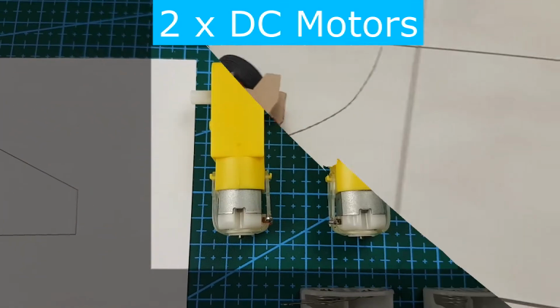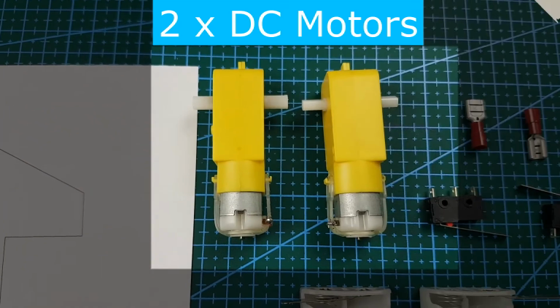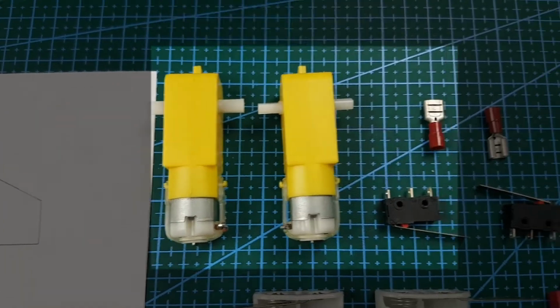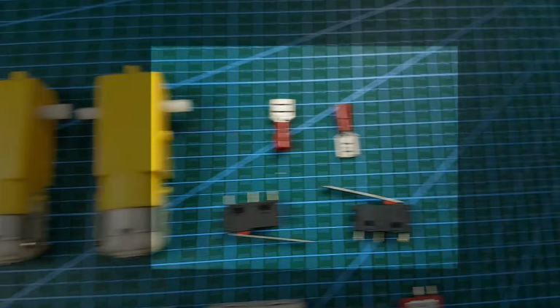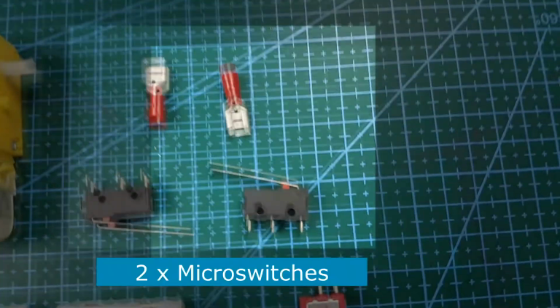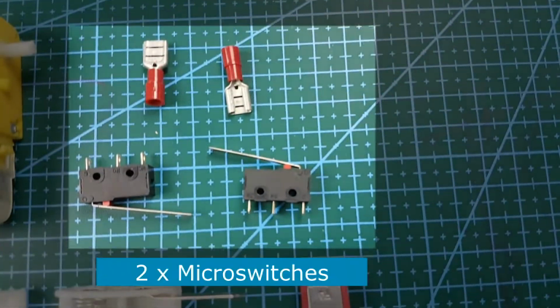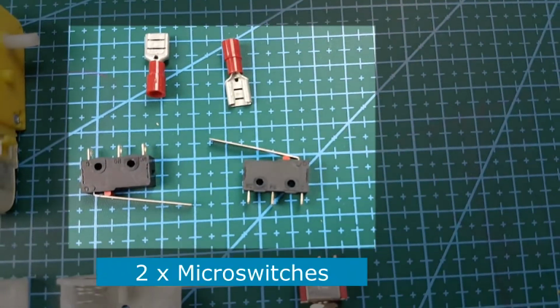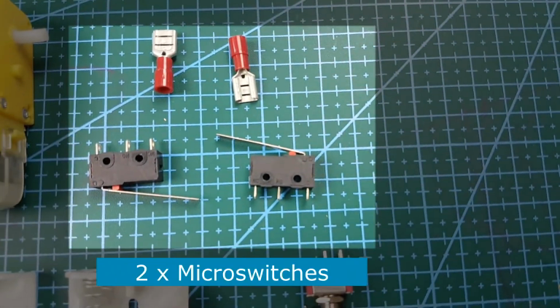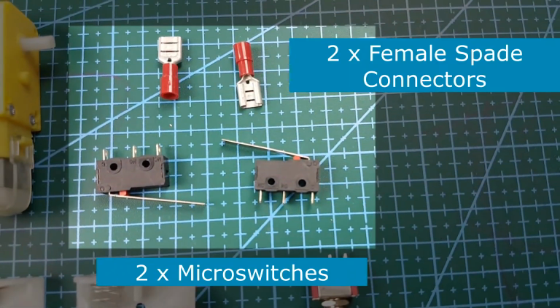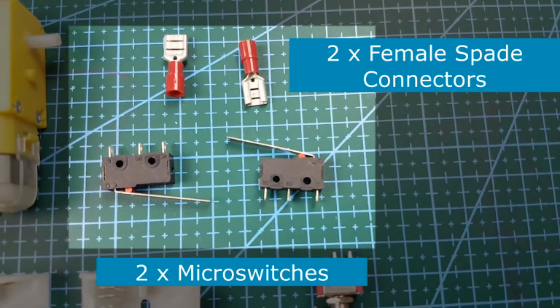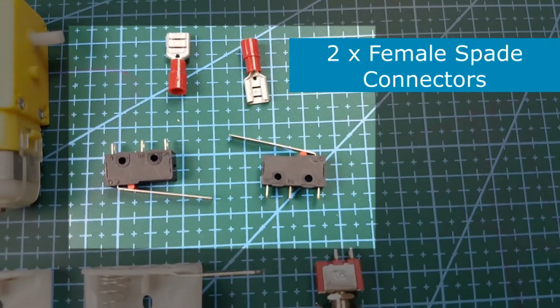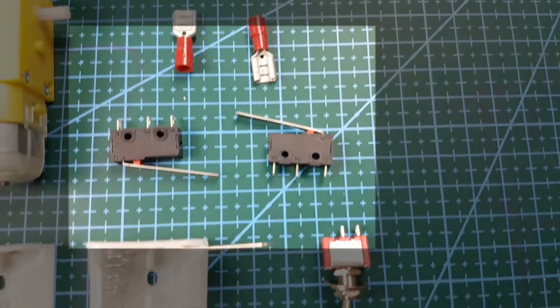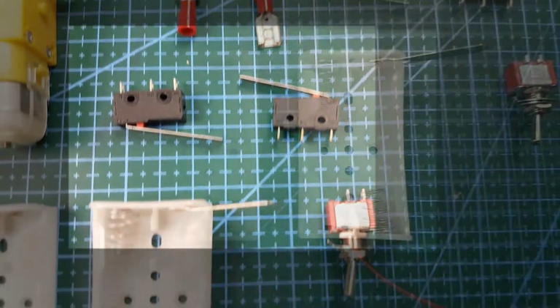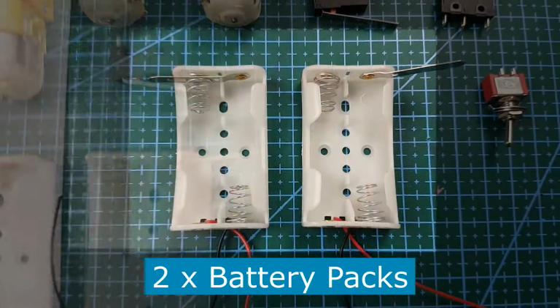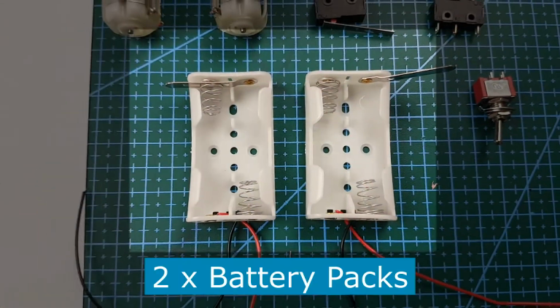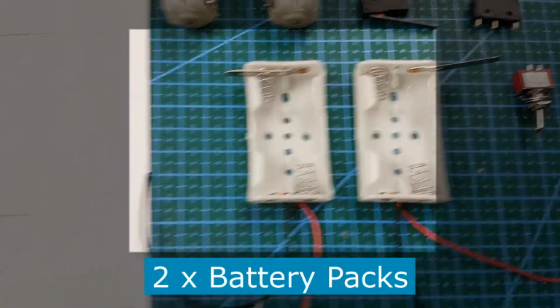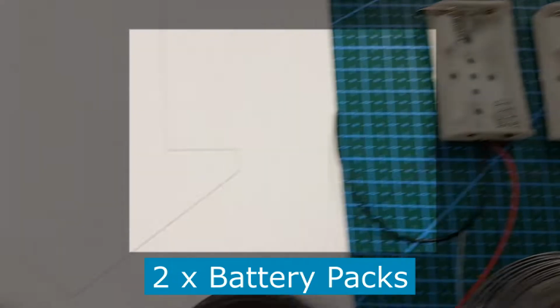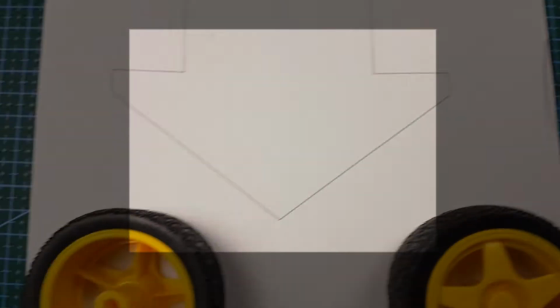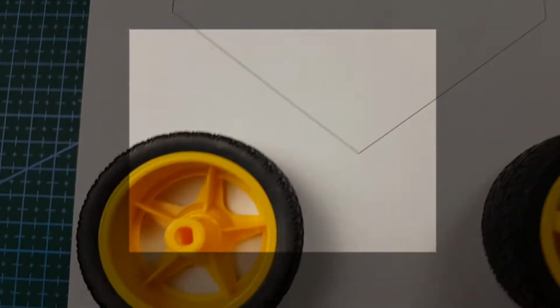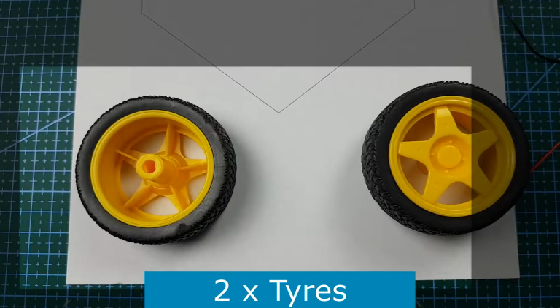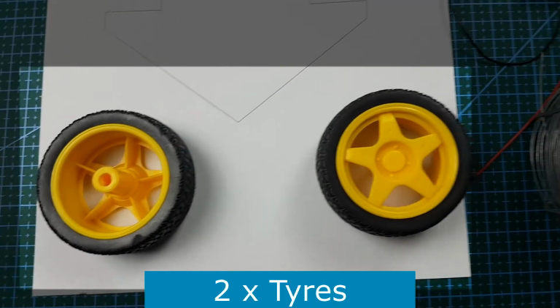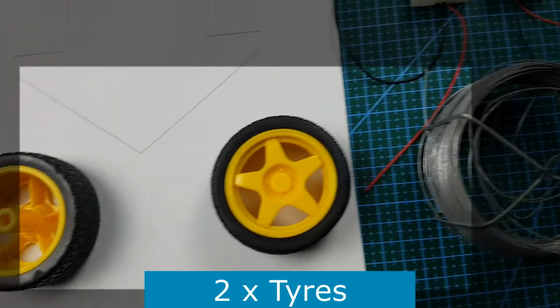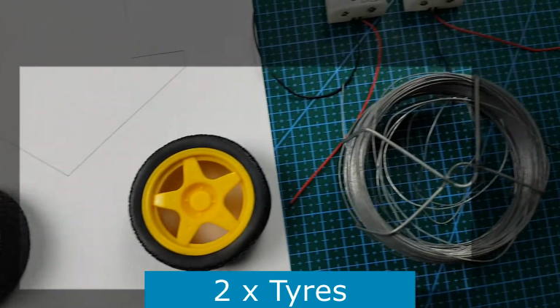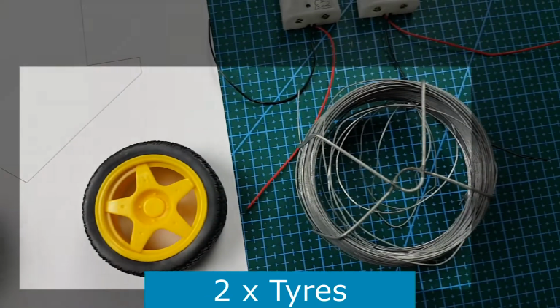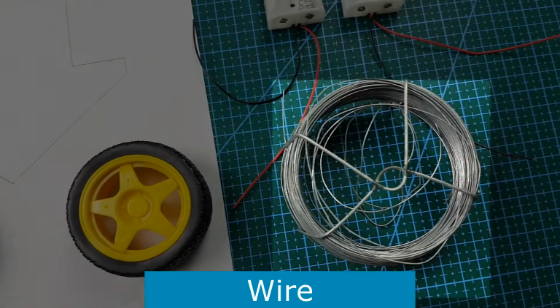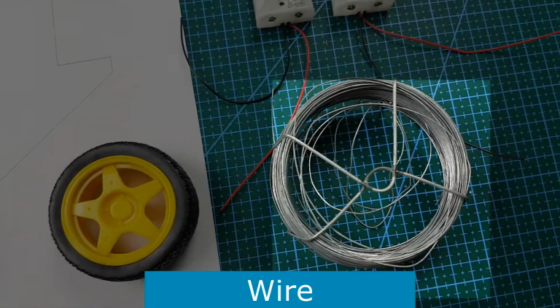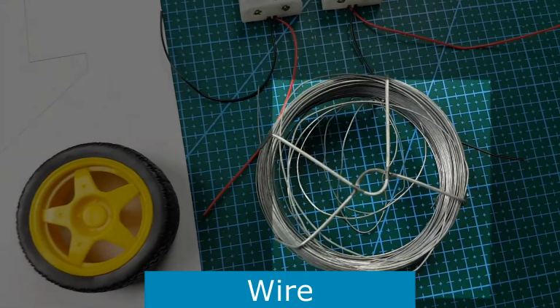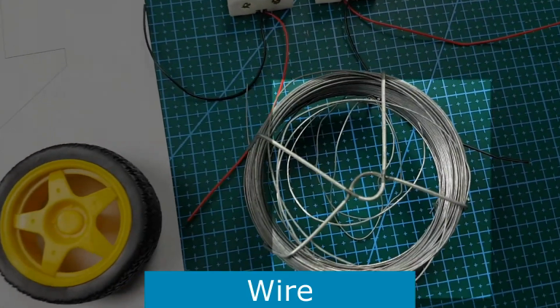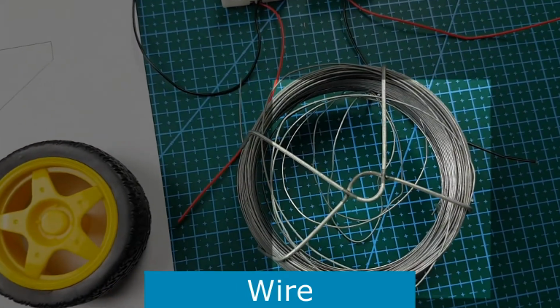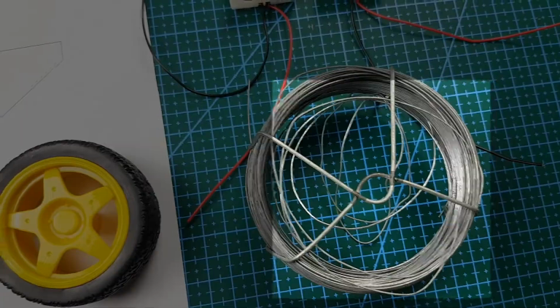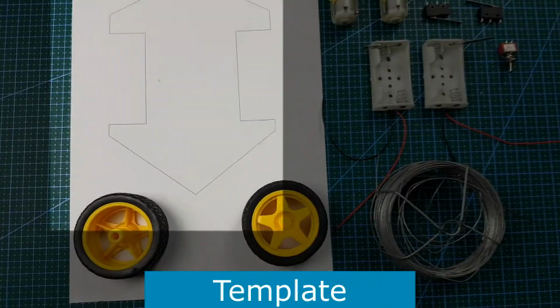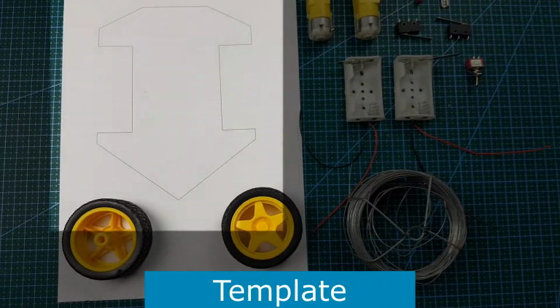Here's a parts list: two DC motors, micro switches and some spade connectors, two battery packs with independent switches, the tires, some chicken wire, and of course the template itself.